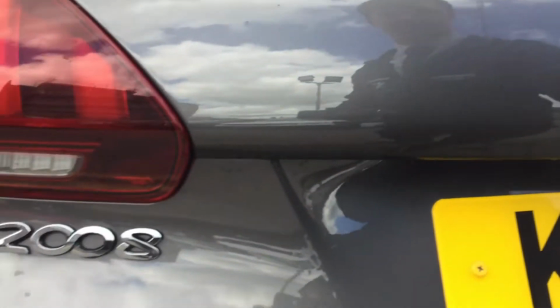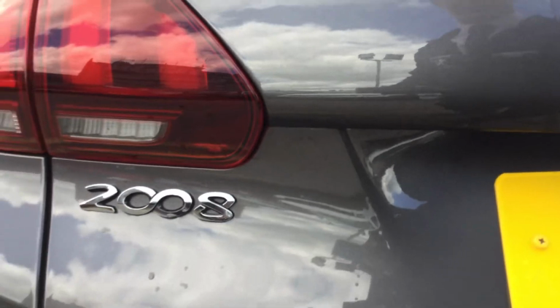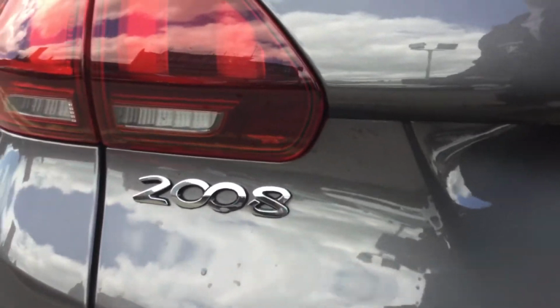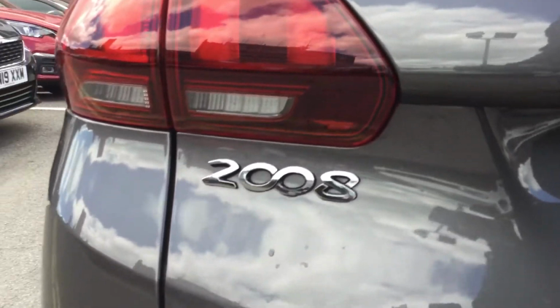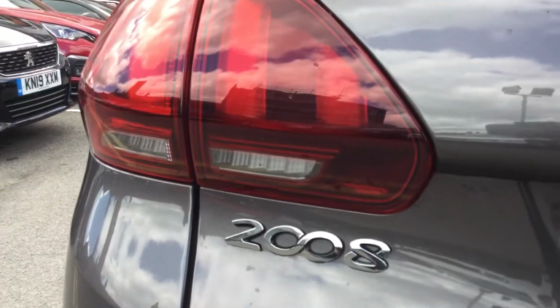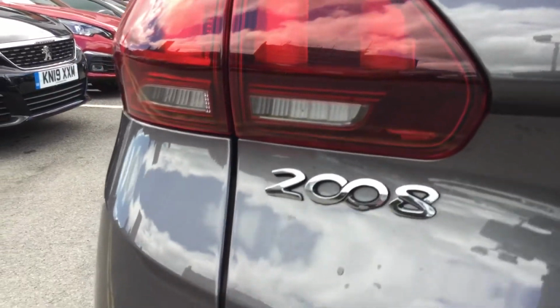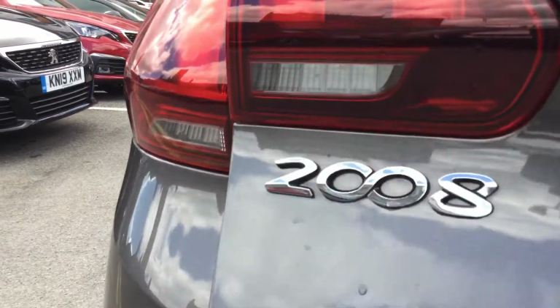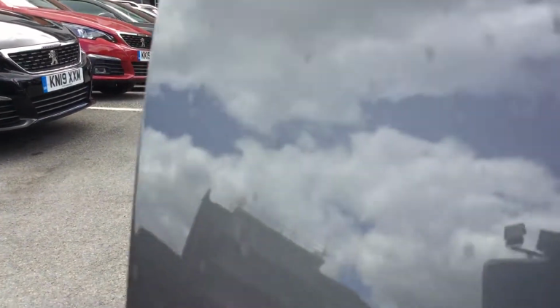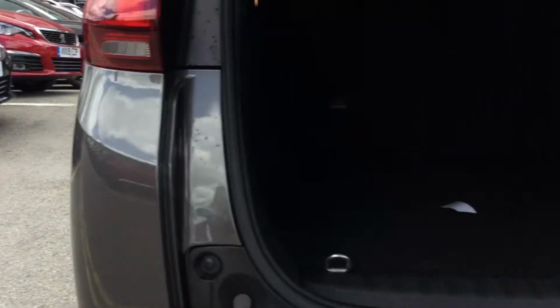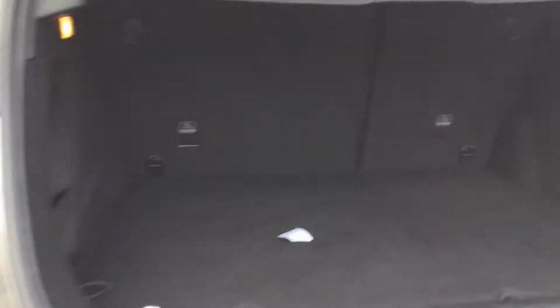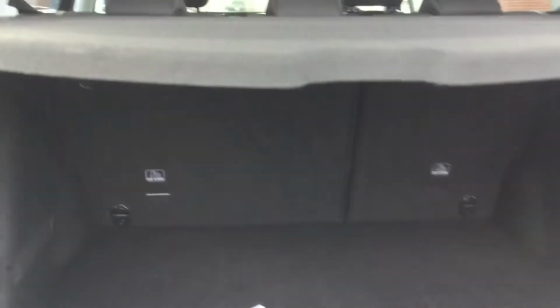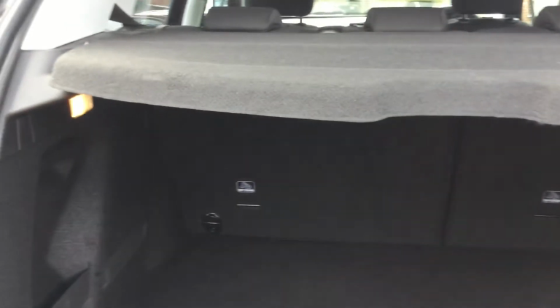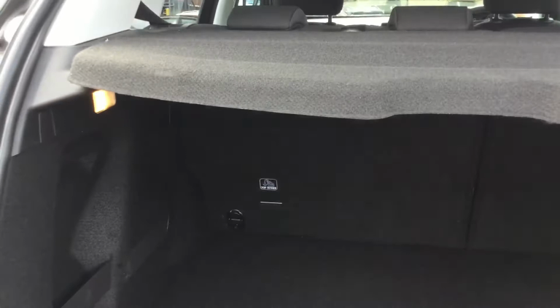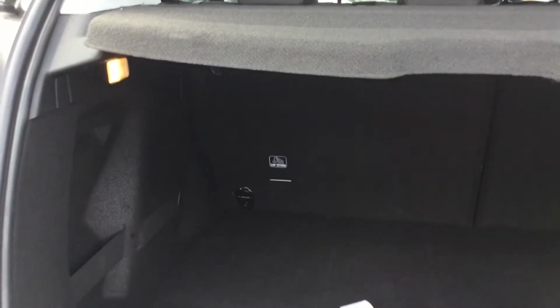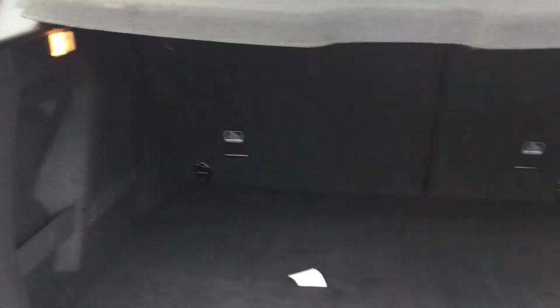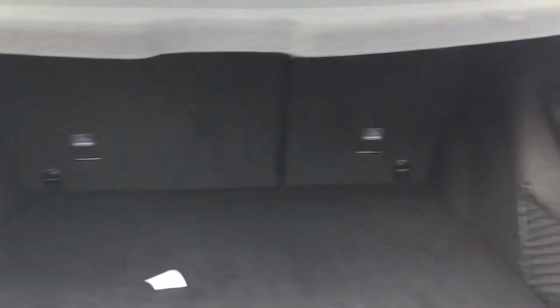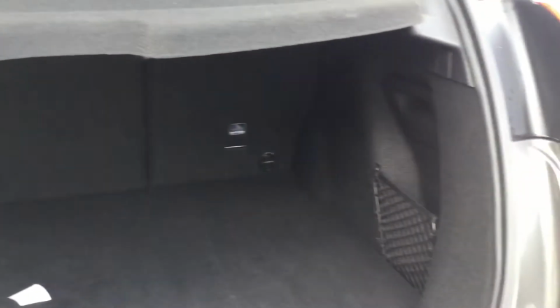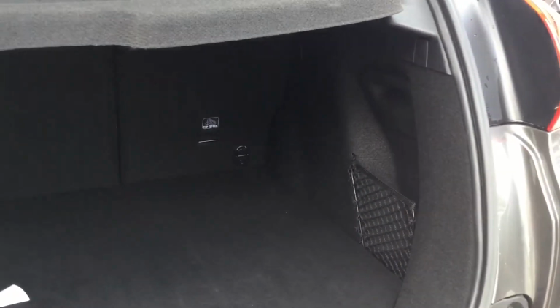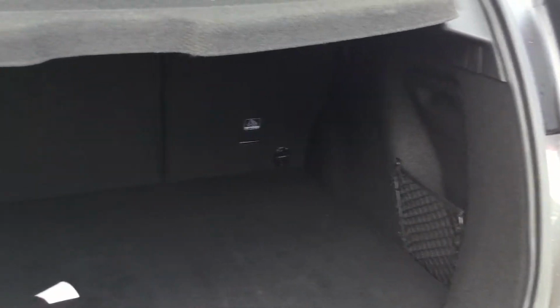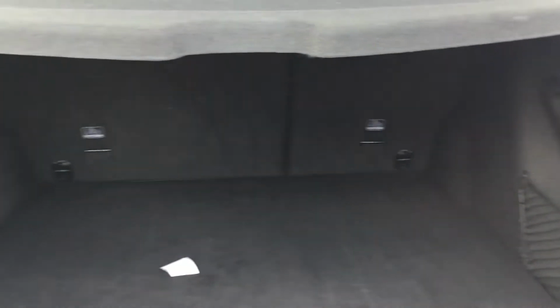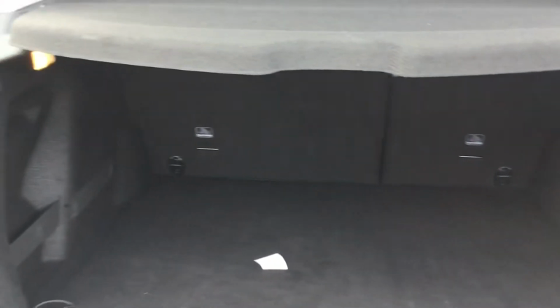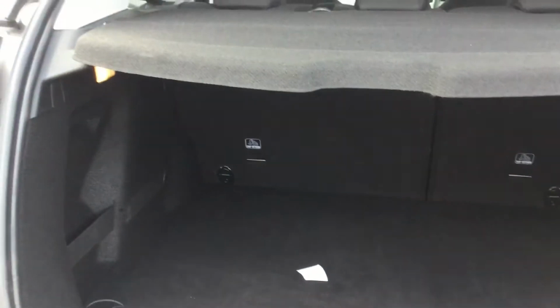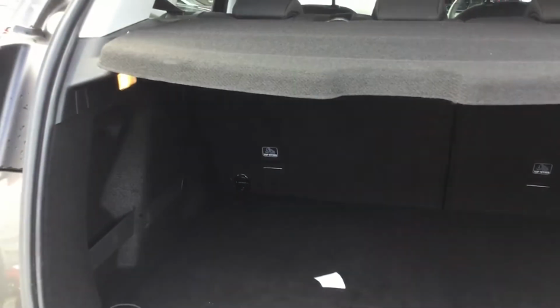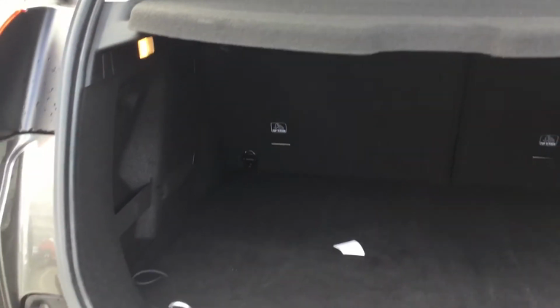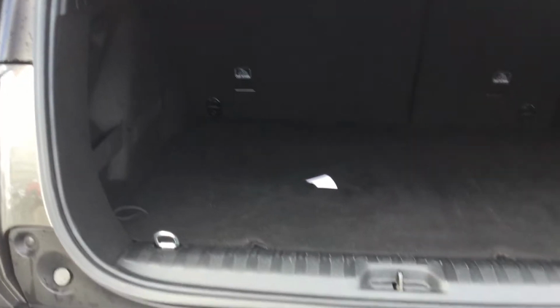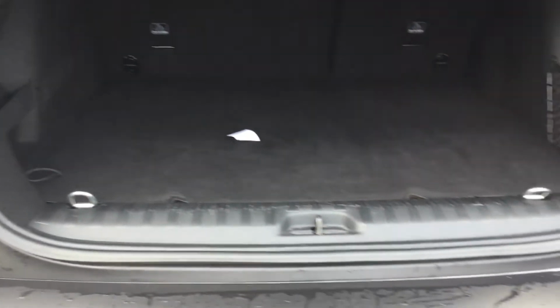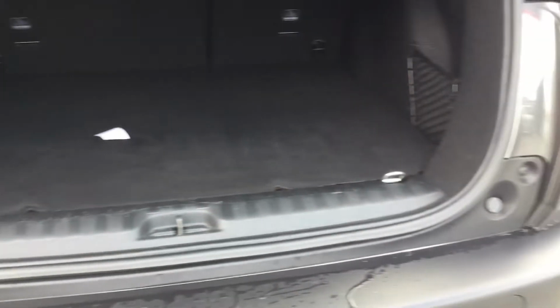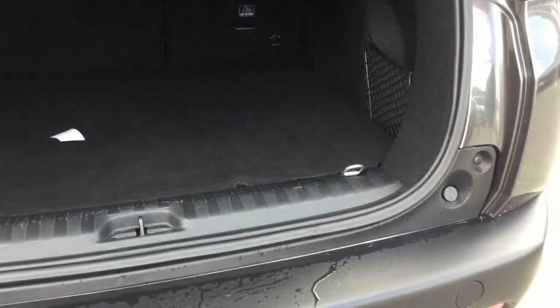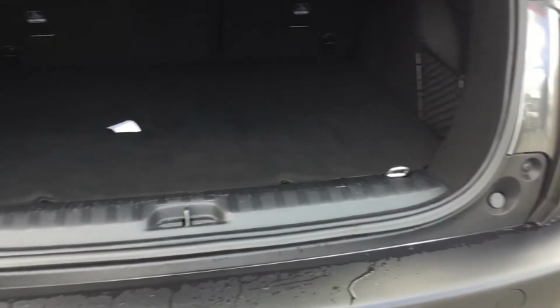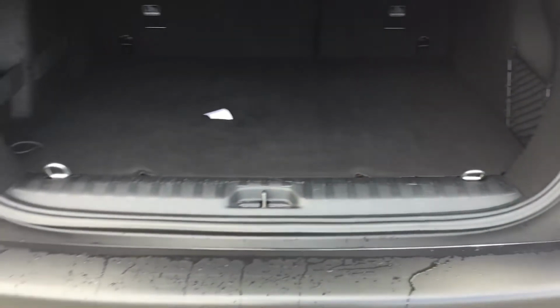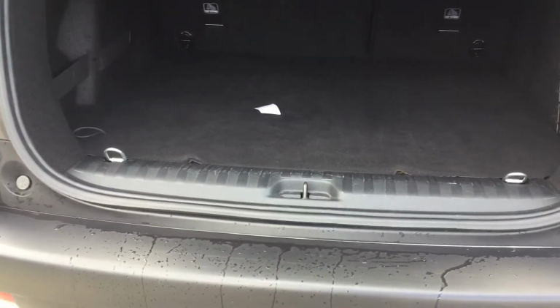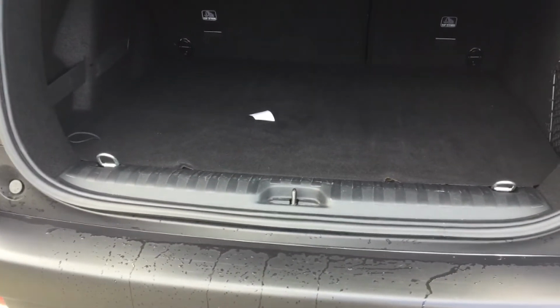I'm going to show you the boot size — you can see it is a good boot size, and it does also come with a flat bottom which makes it much easier for you to get things in and out of the boot.